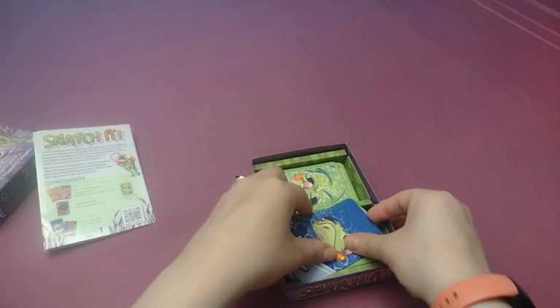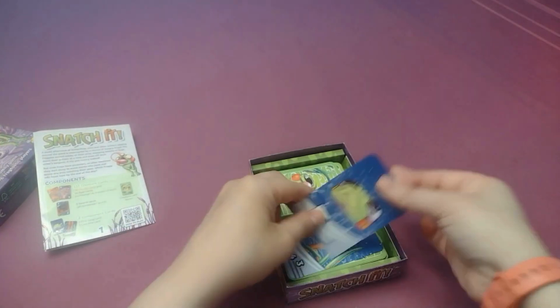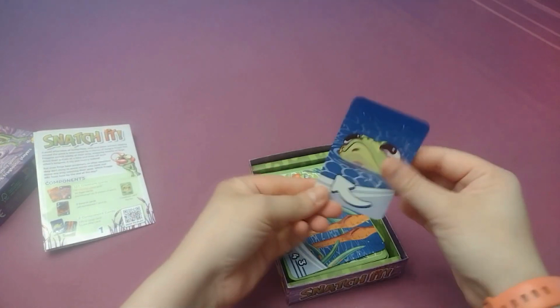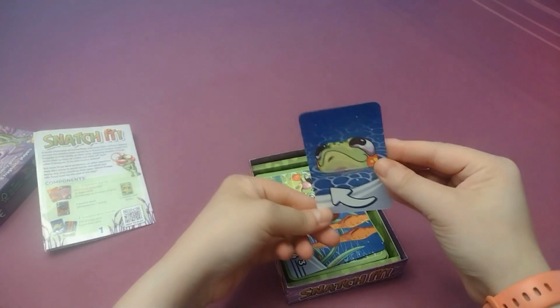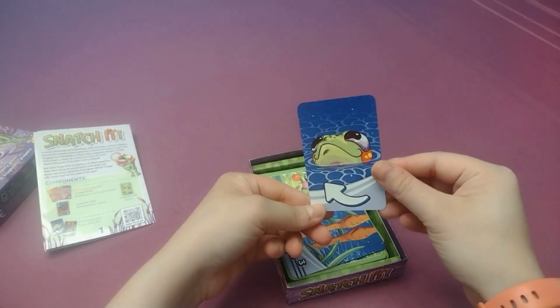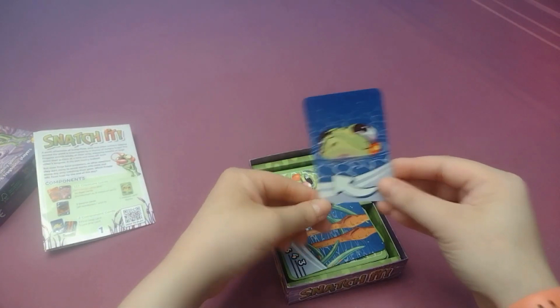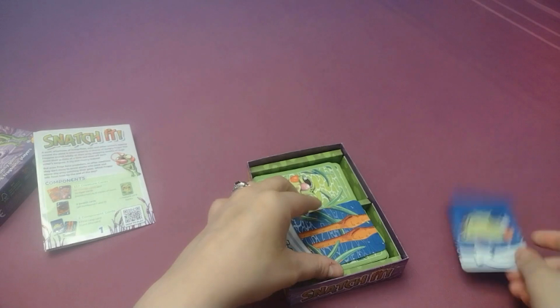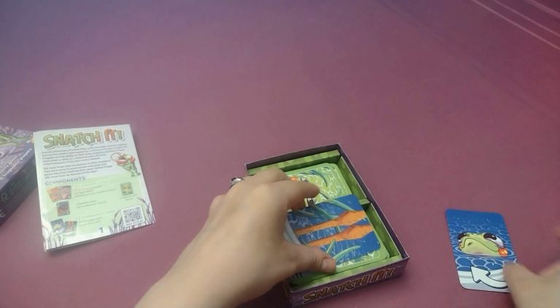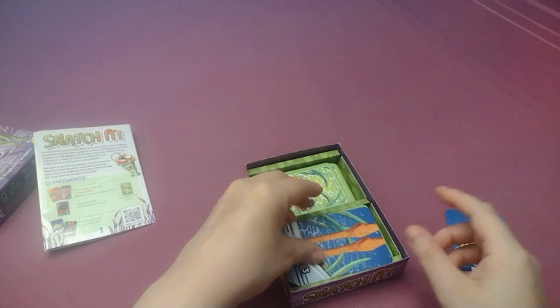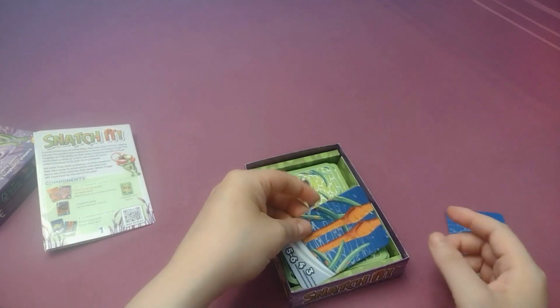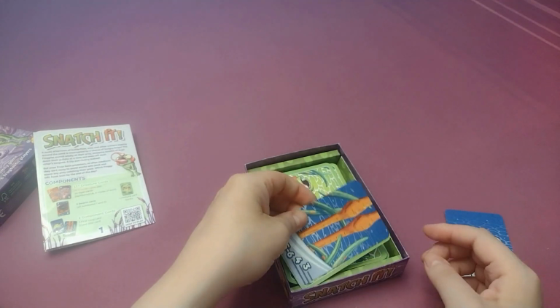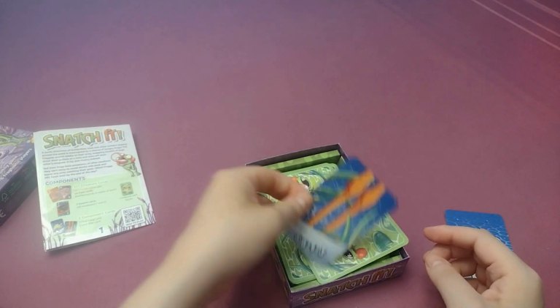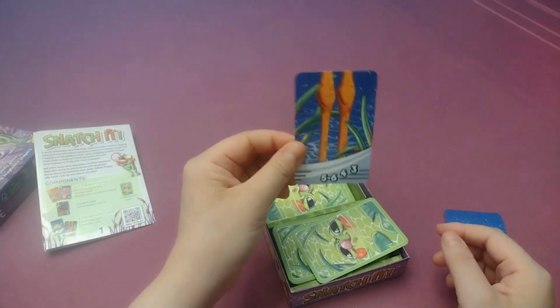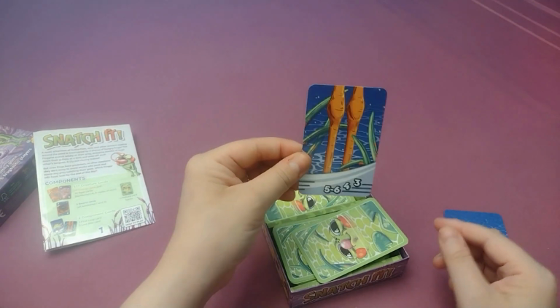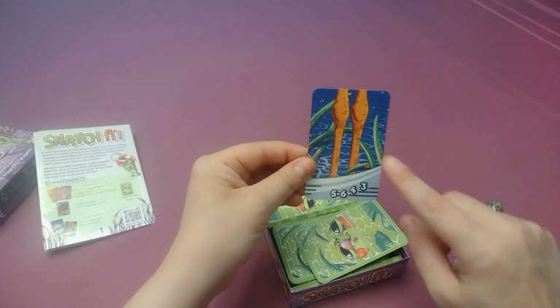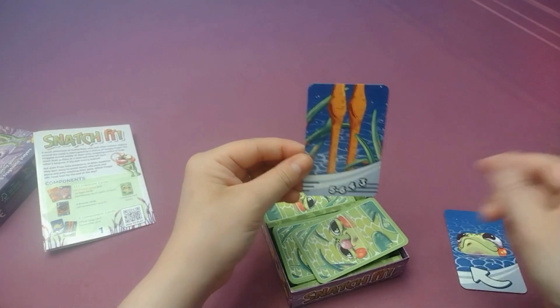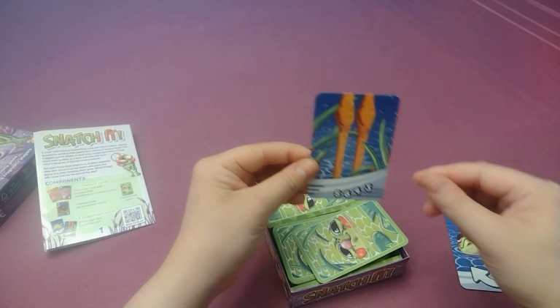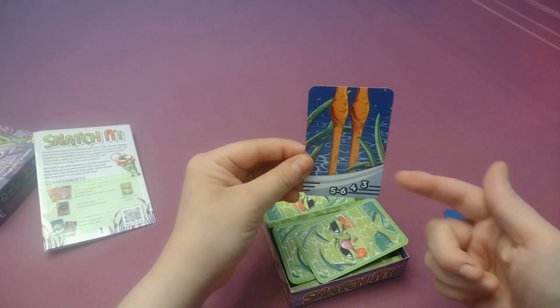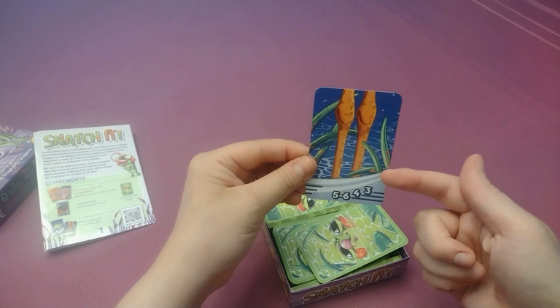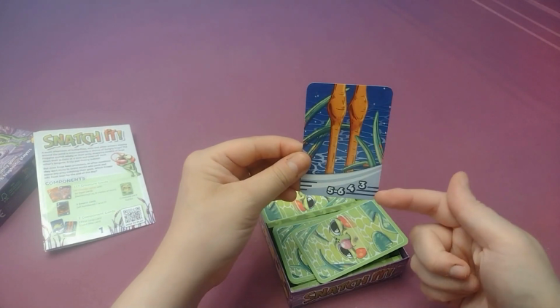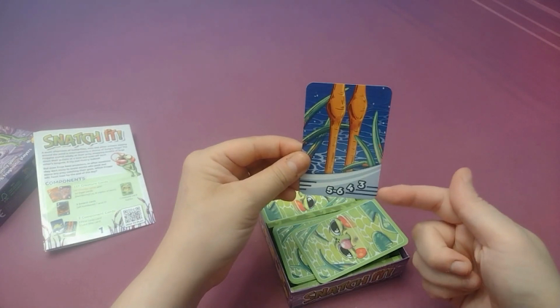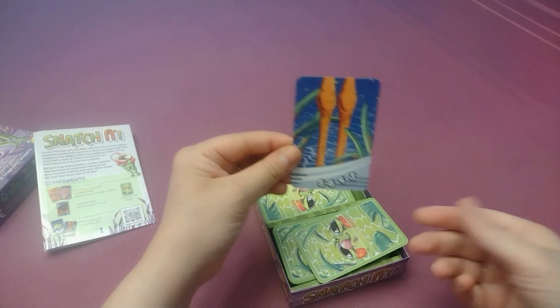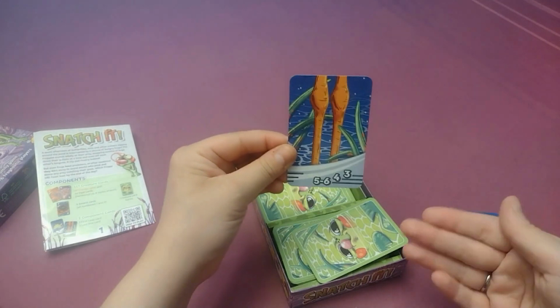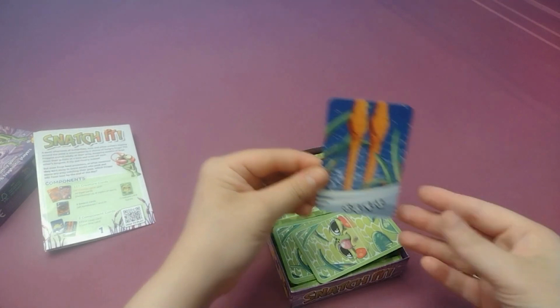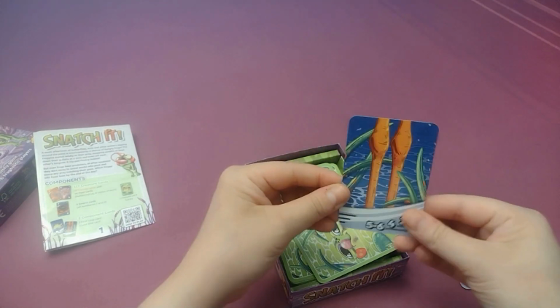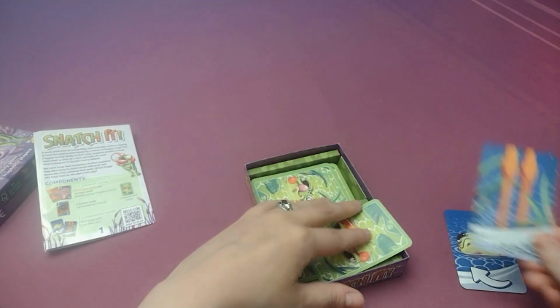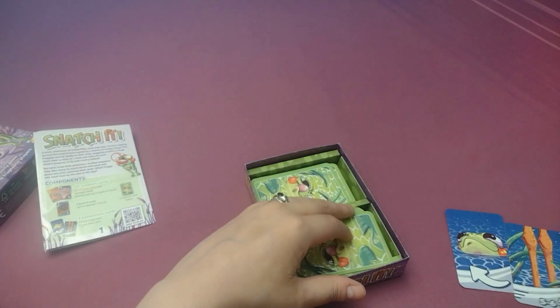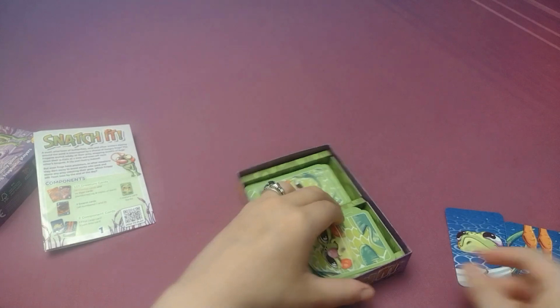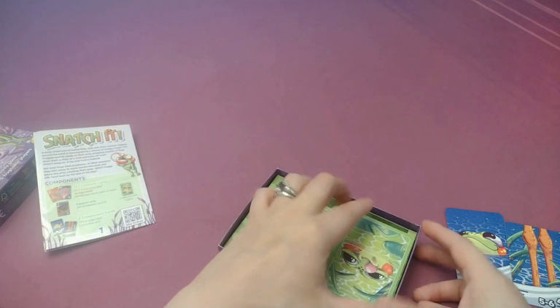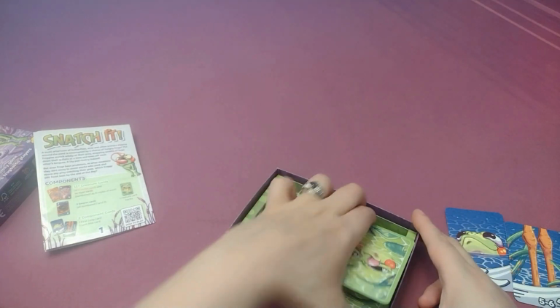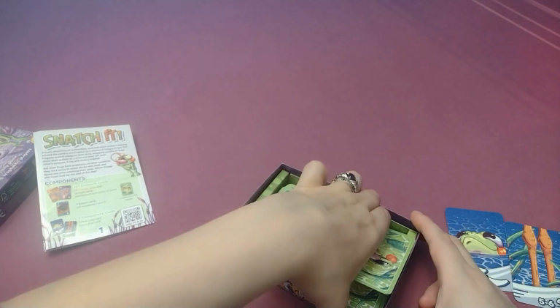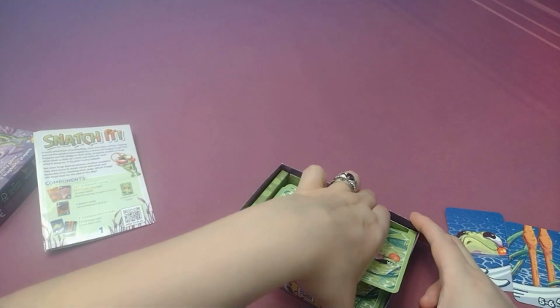We've got our first player marker, and this just kind of goes into the deck depending on the number of players to say when the game will be coming to an end.